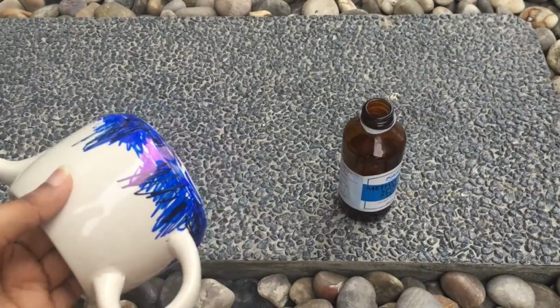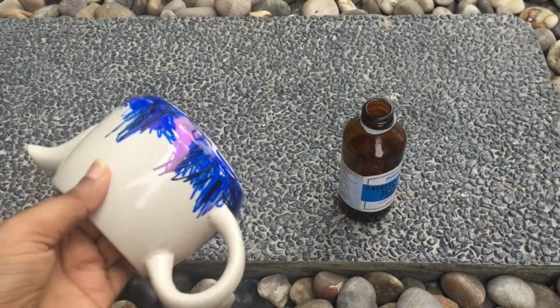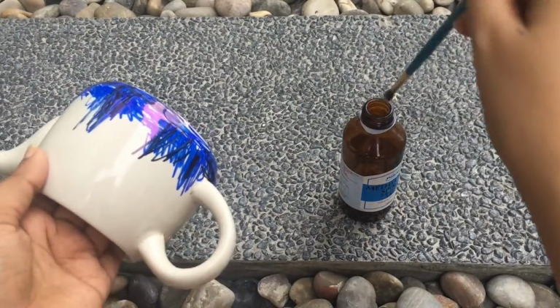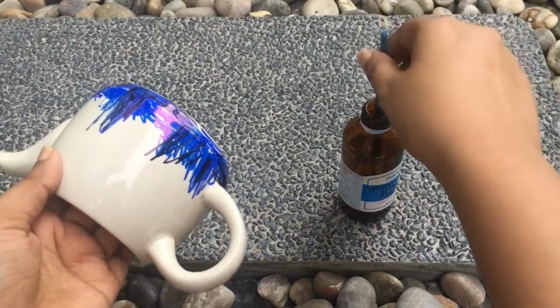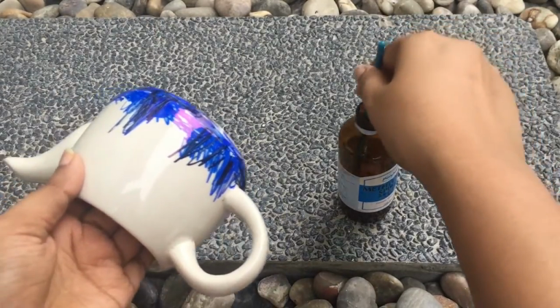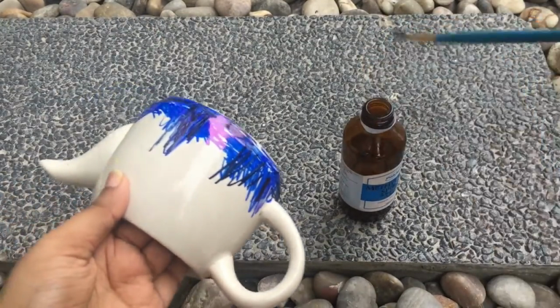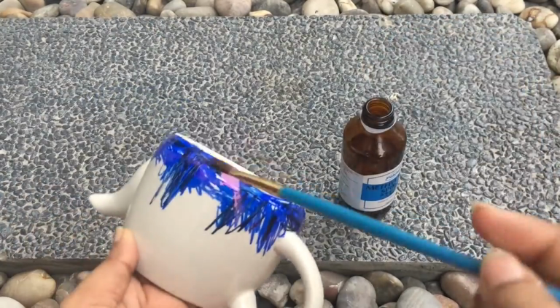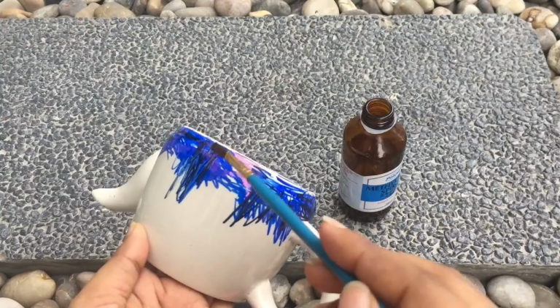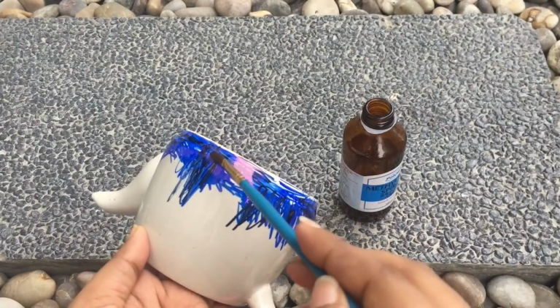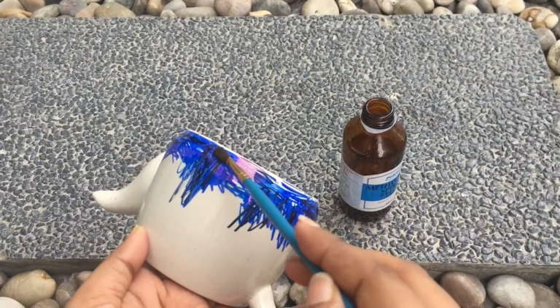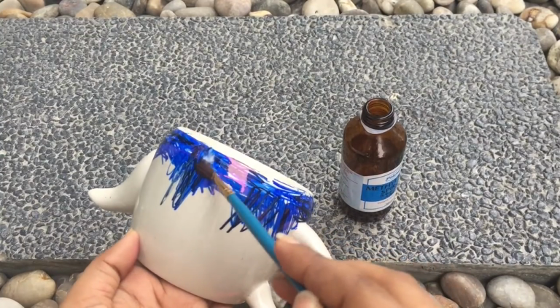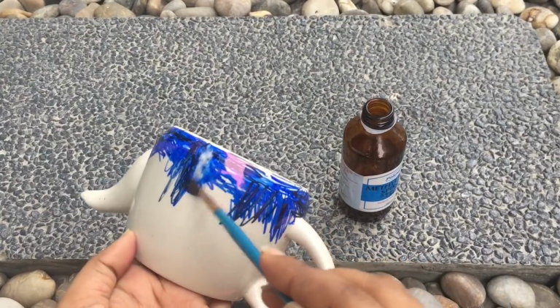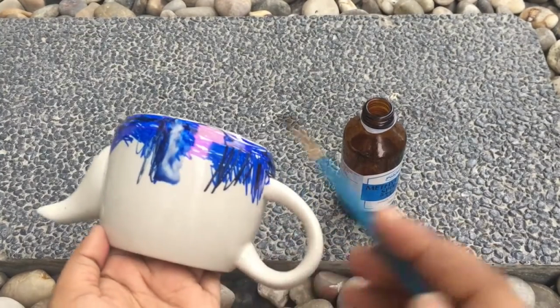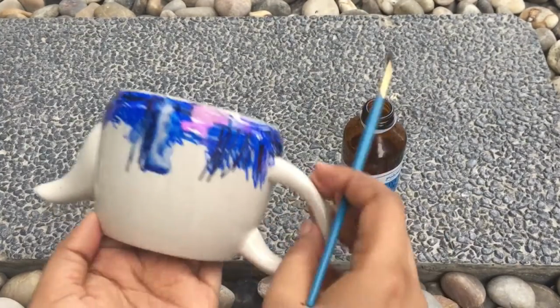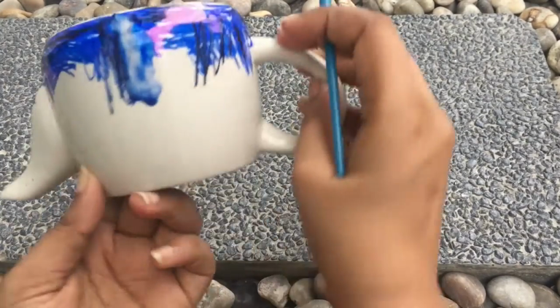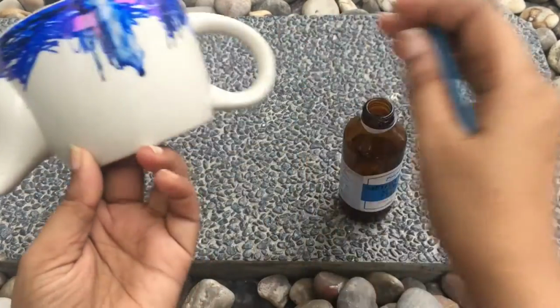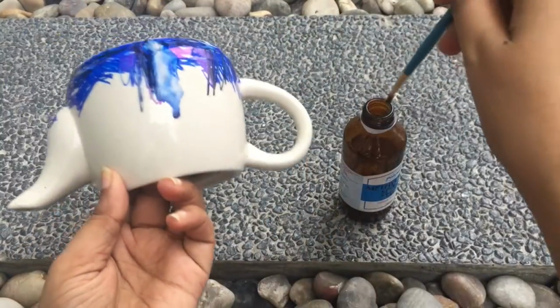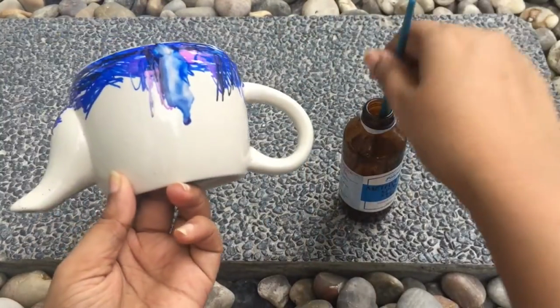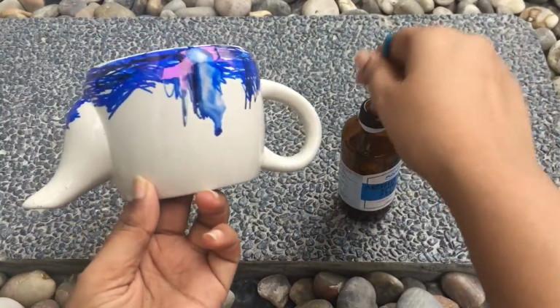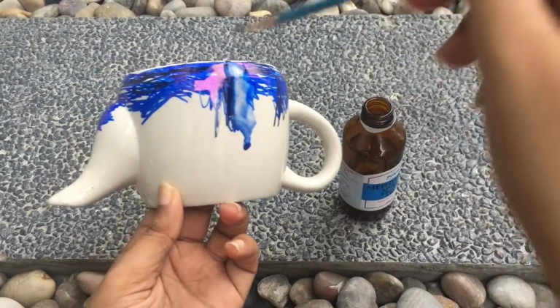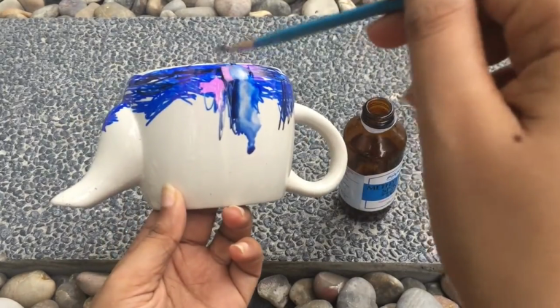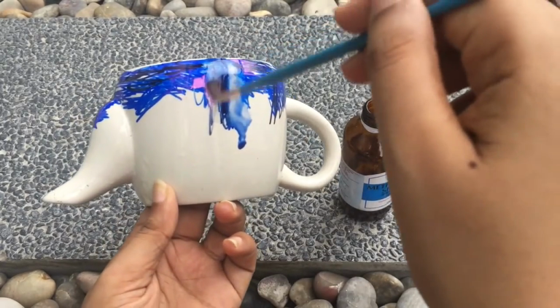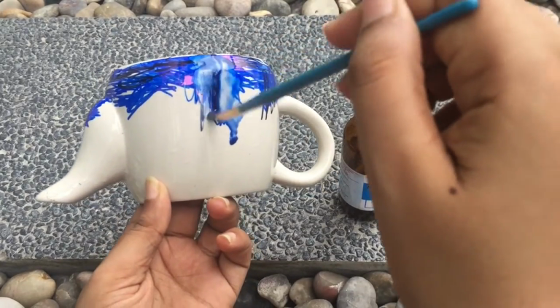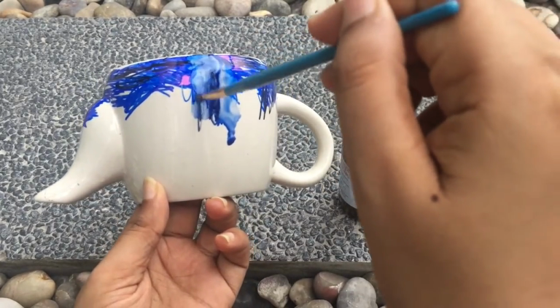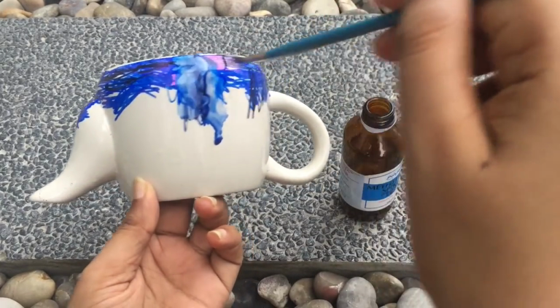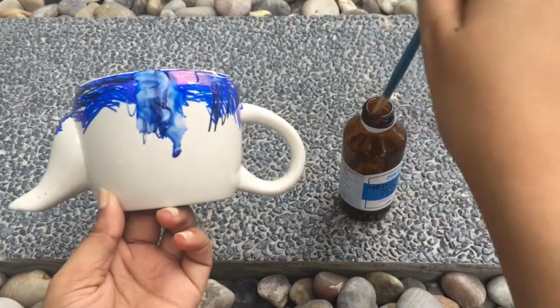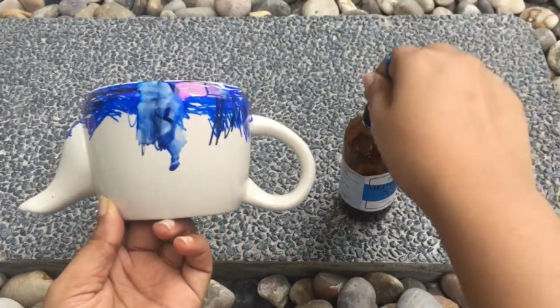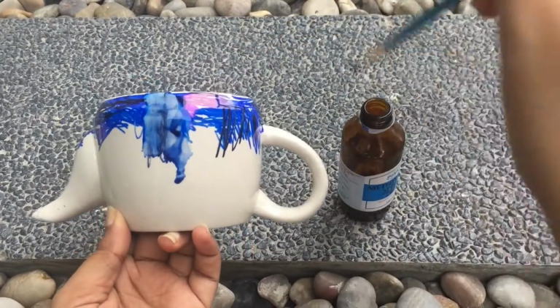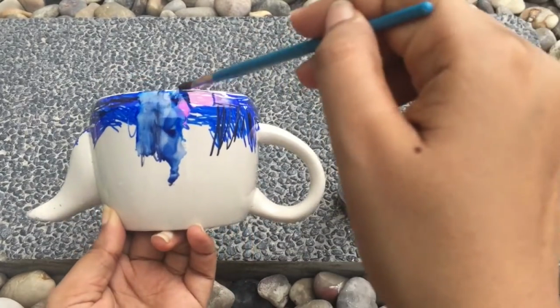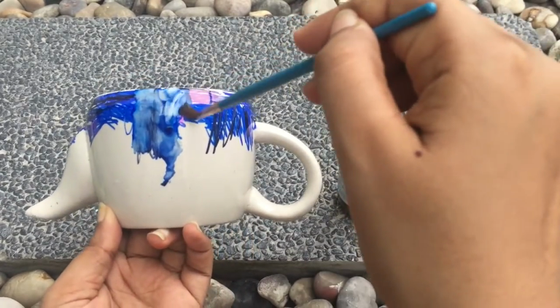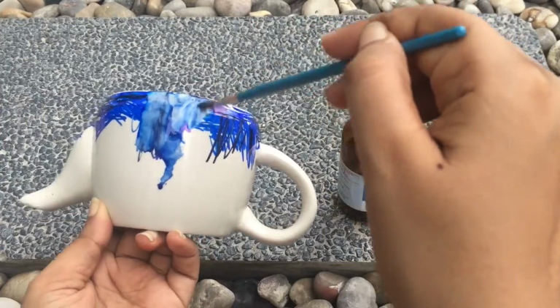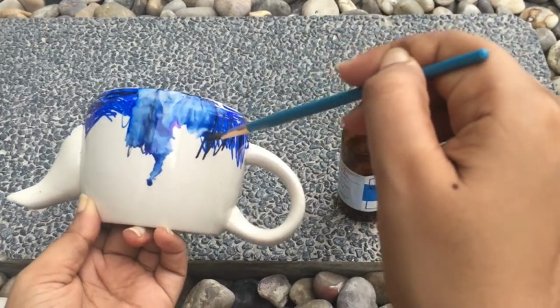Now here comes the fun part: all you need to do is drop a little bit of rubbing alcohol on the sharpie marks and it'll just blend in and give this really nice wave-like effect. It is that simple.